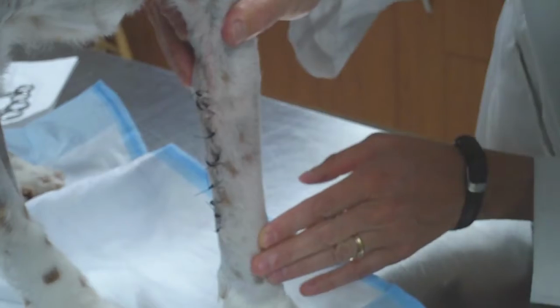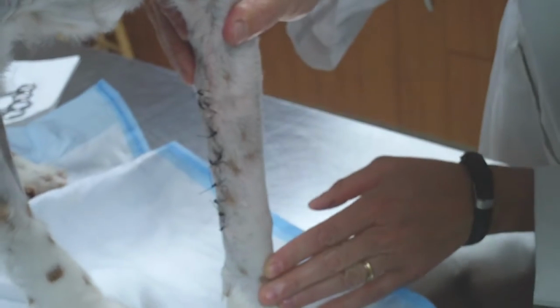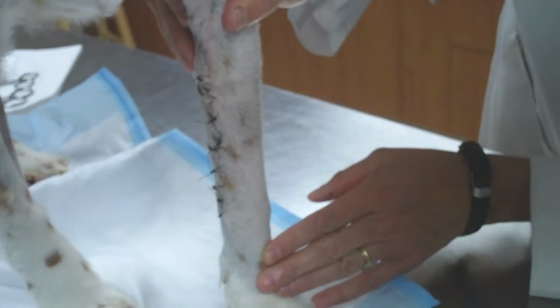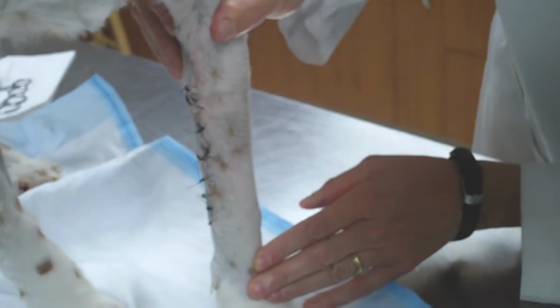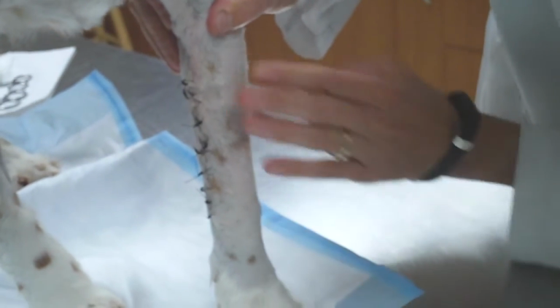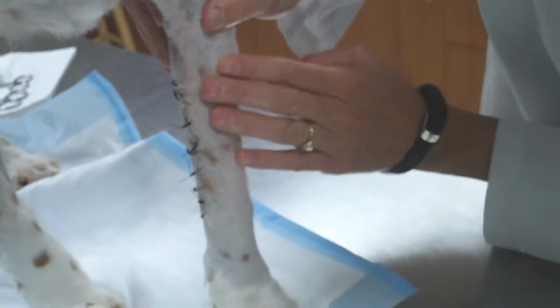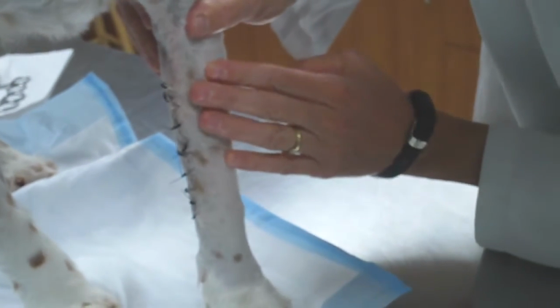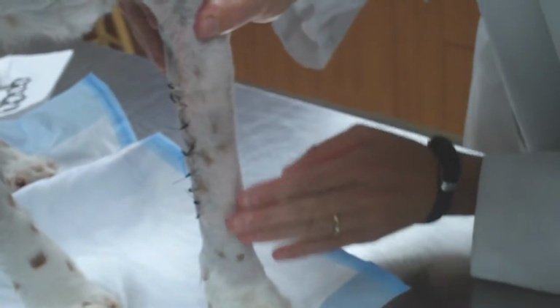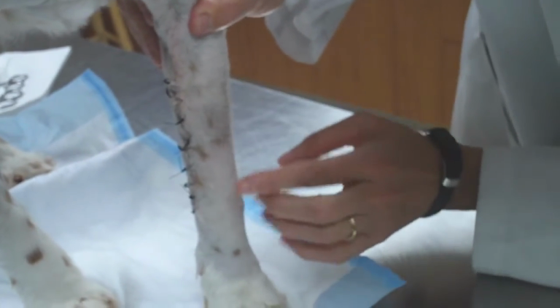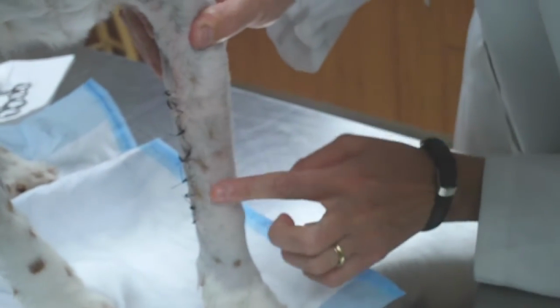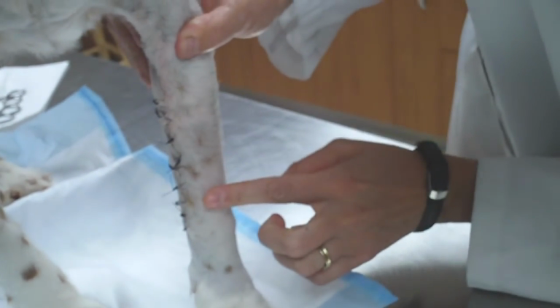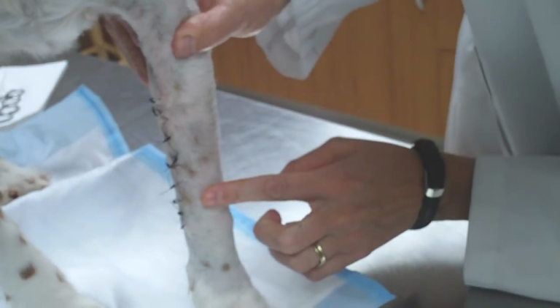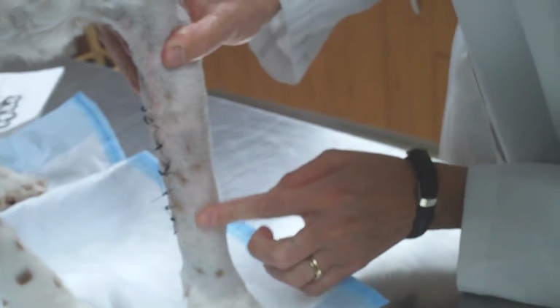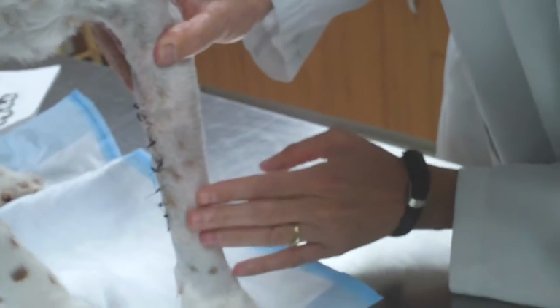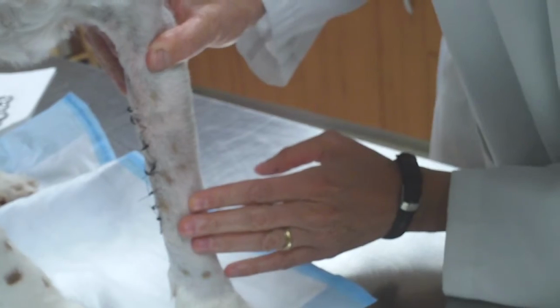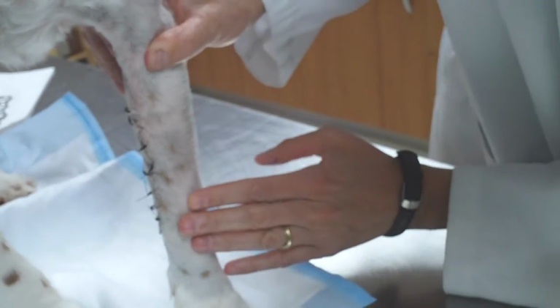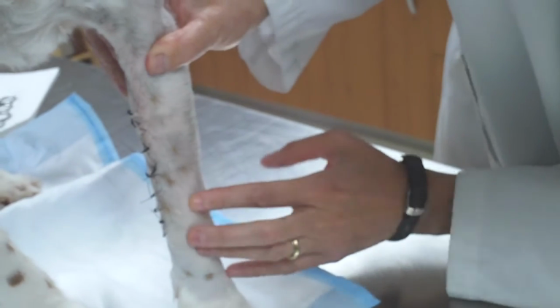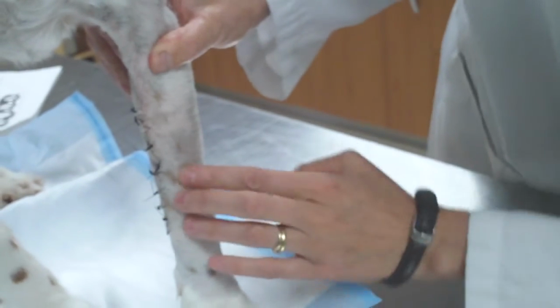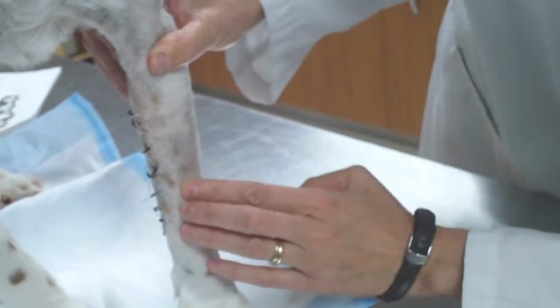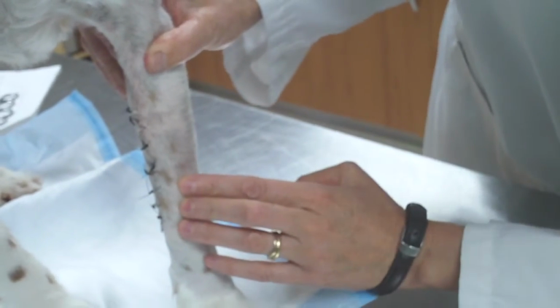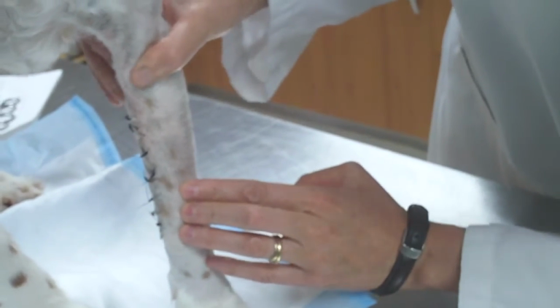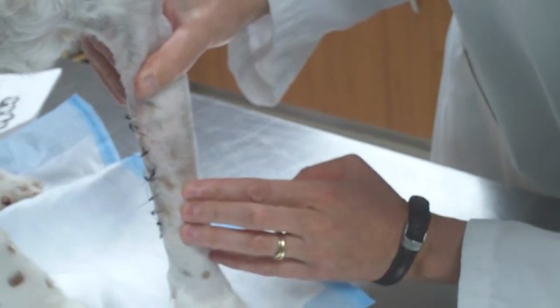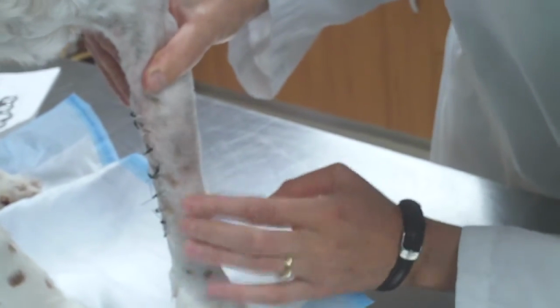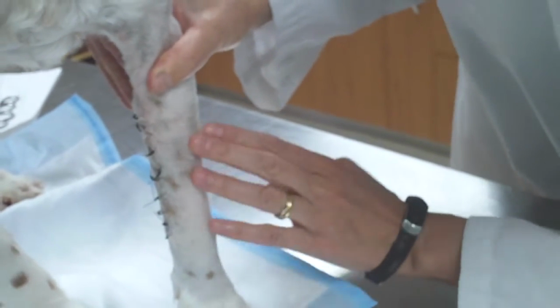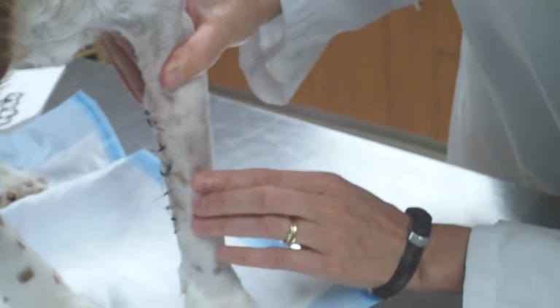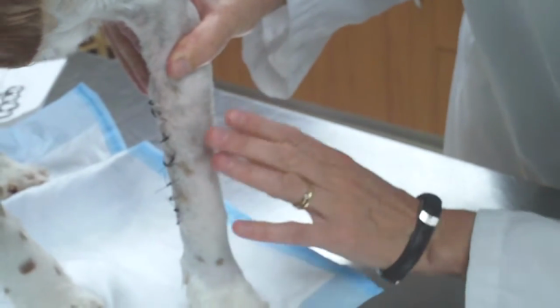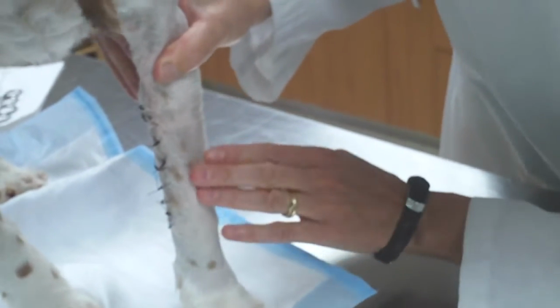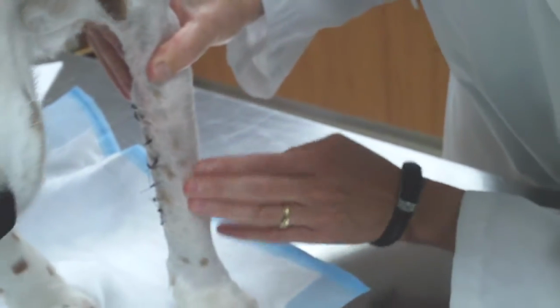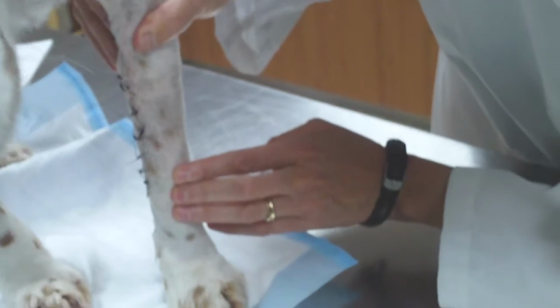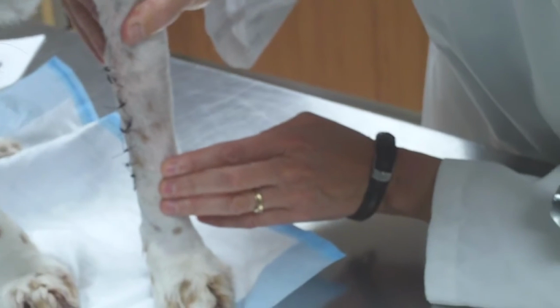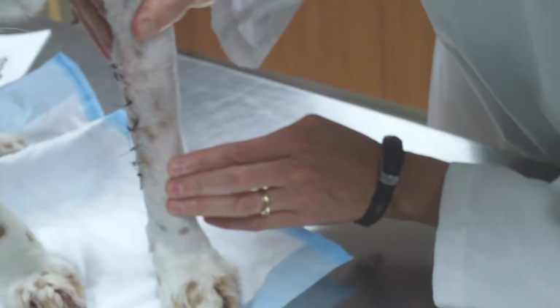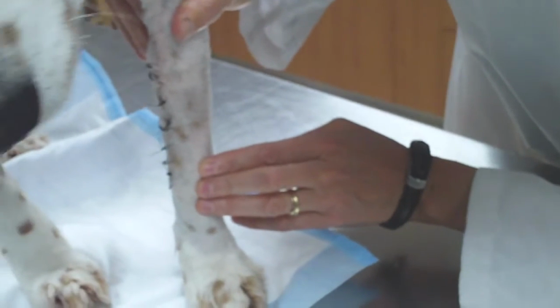So I think so far so good. But we're going to still watch this area just to make sure that the swelling doesn't reoccur. But if you say that he's going down, we're going to just watch it for now. I'm not overly concerned with it.